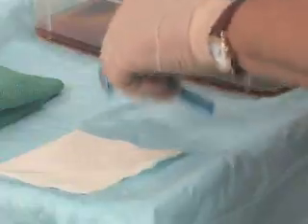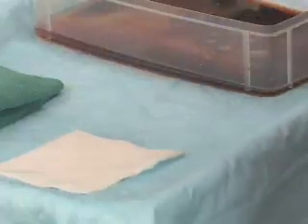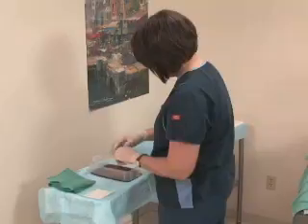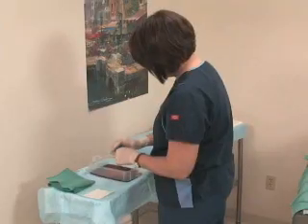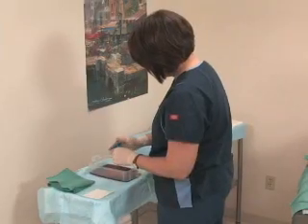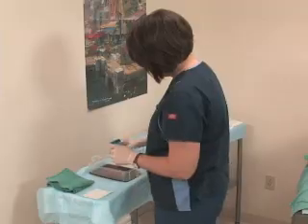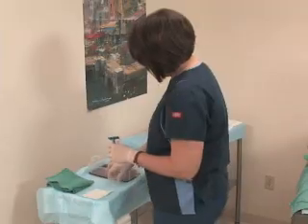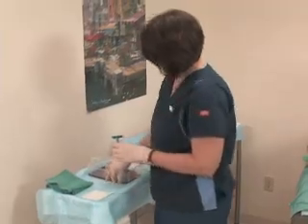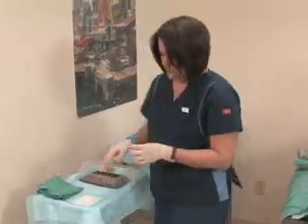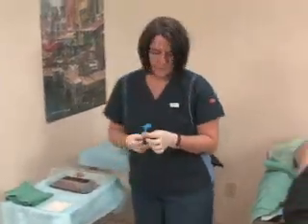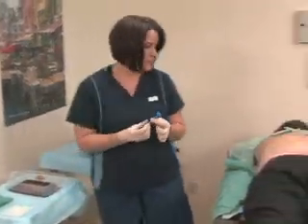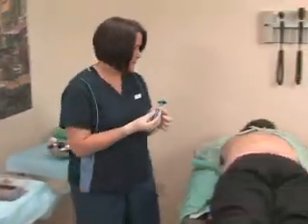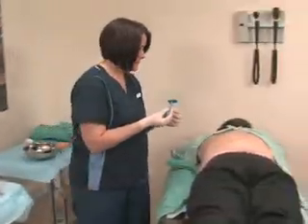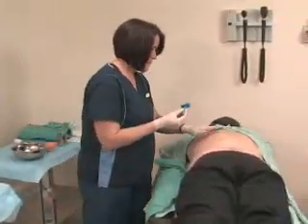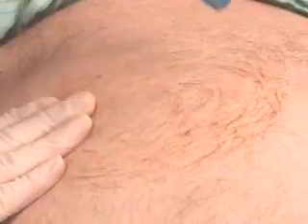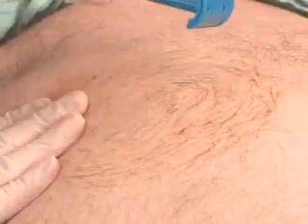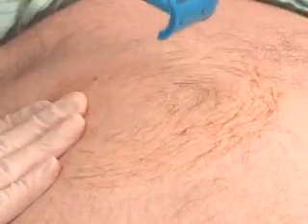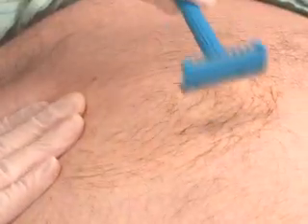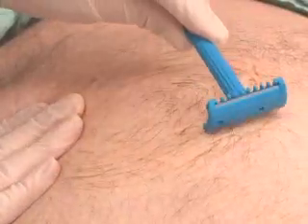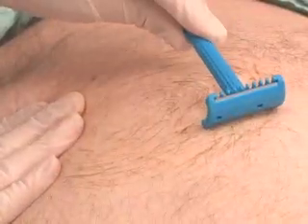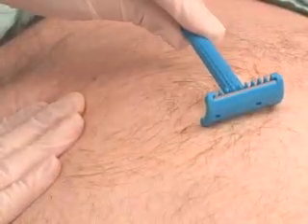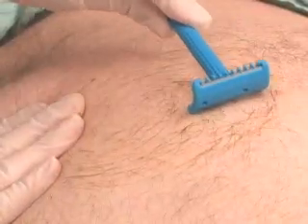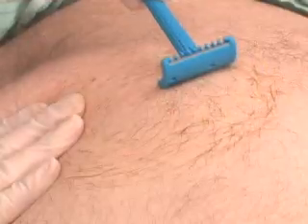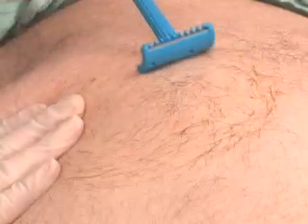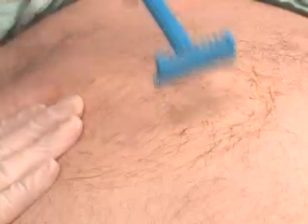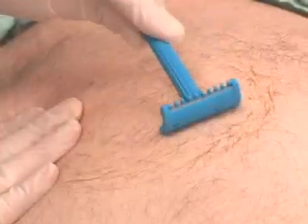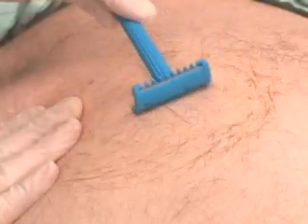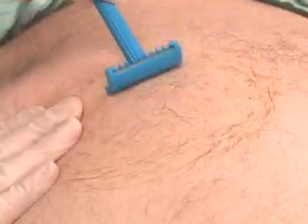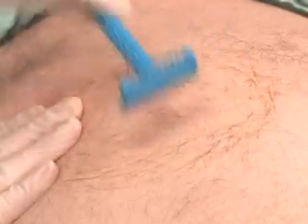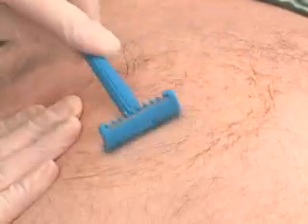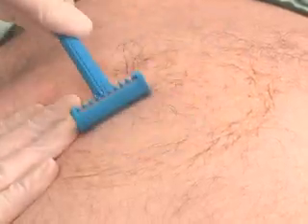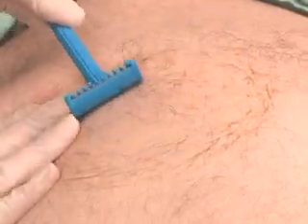Keep water outside the sterile field. Pick up the razor, pull the skin gently taut at the surgical site, and shave in the direction of hair growth.